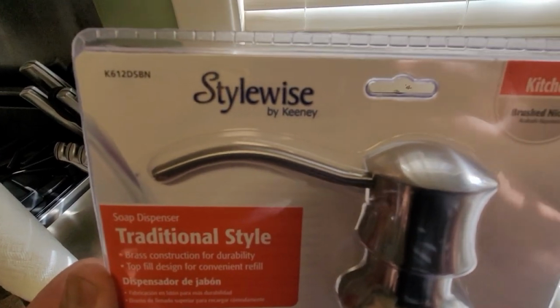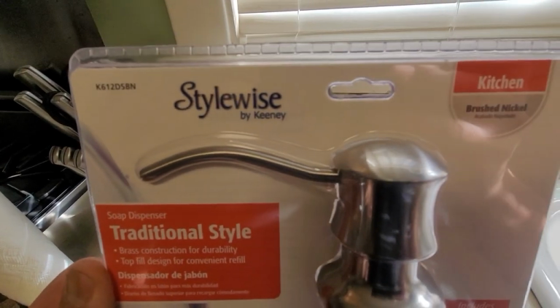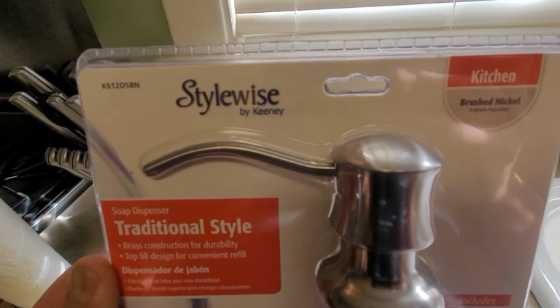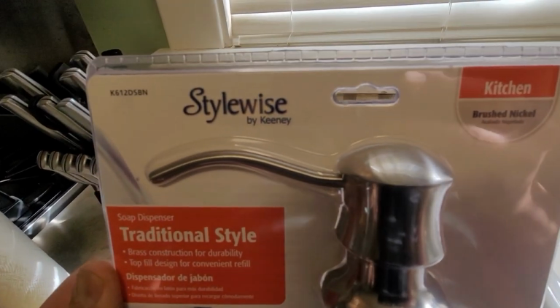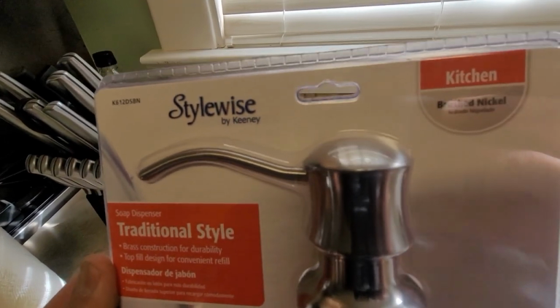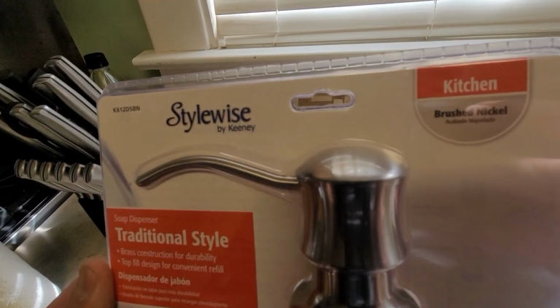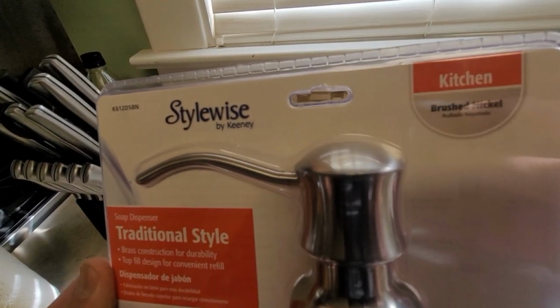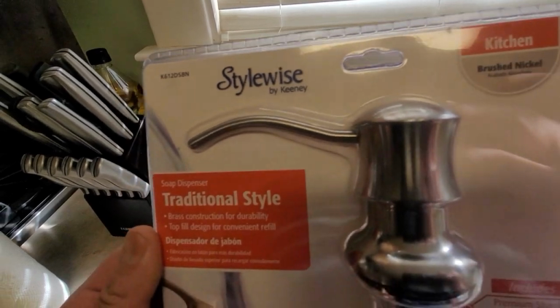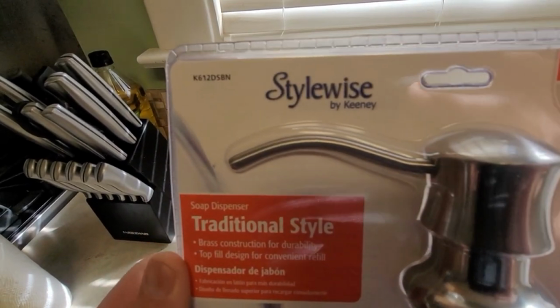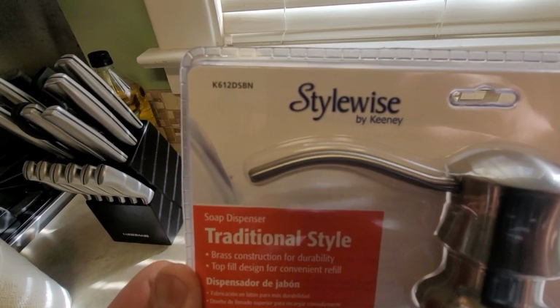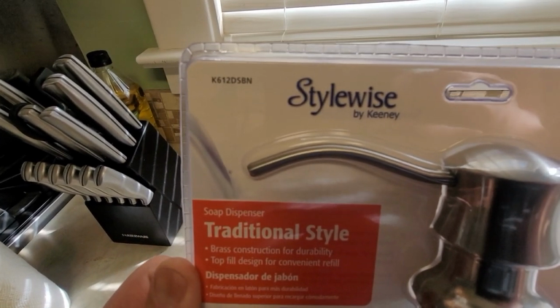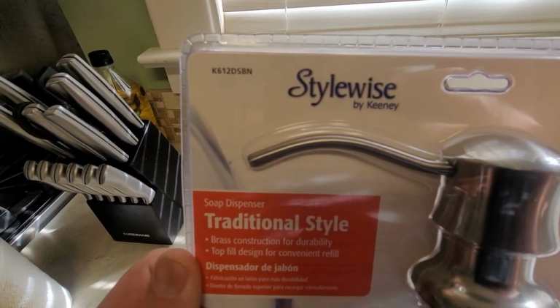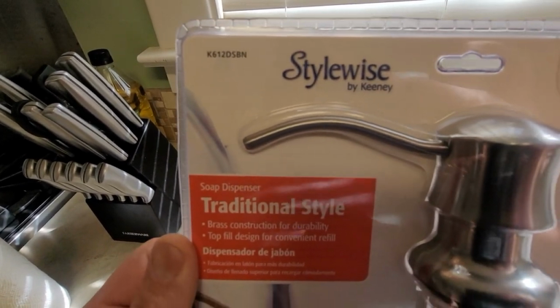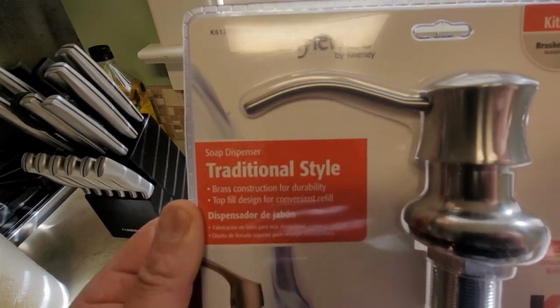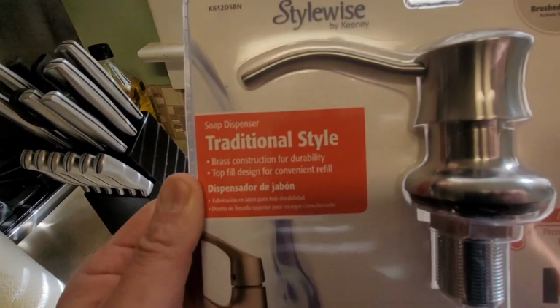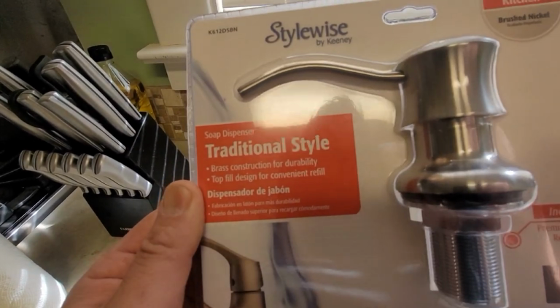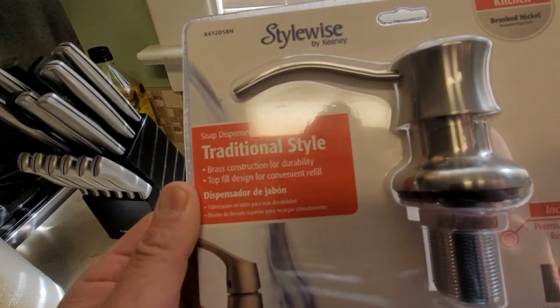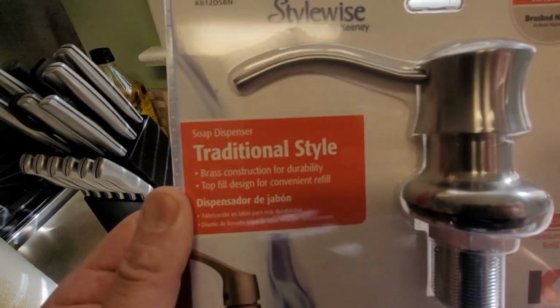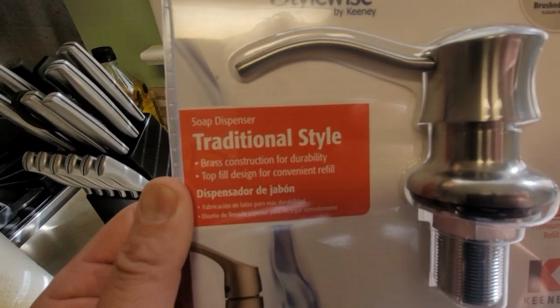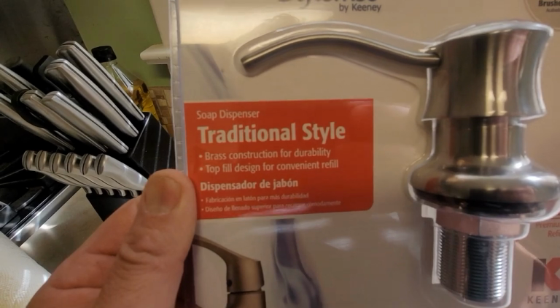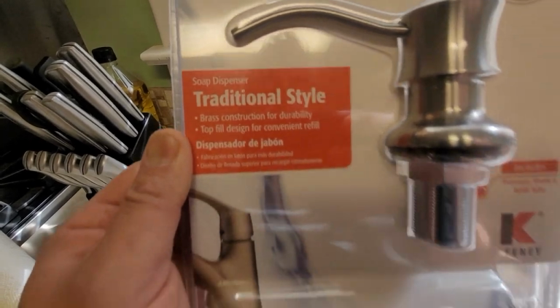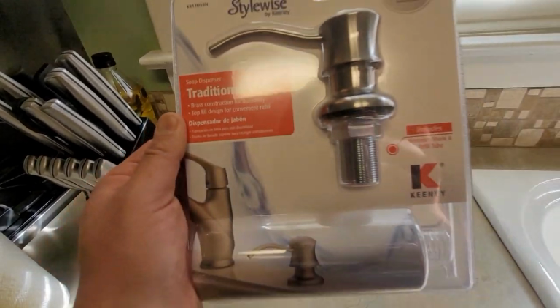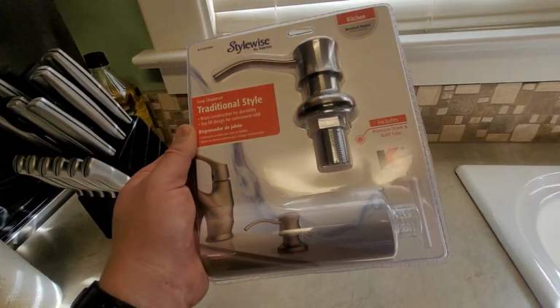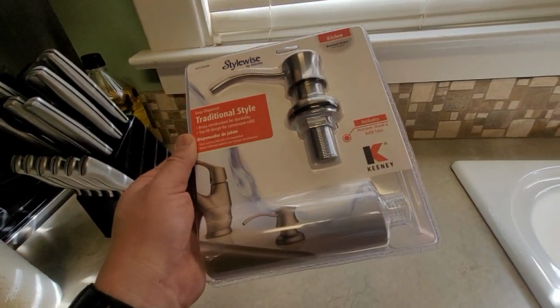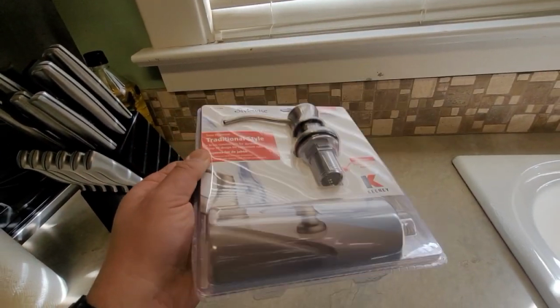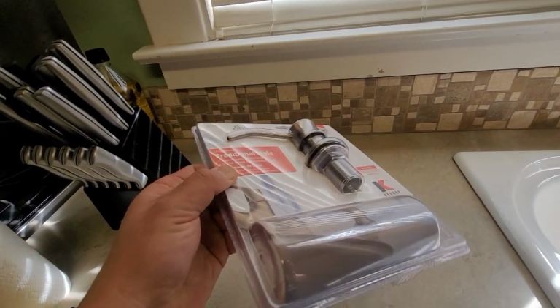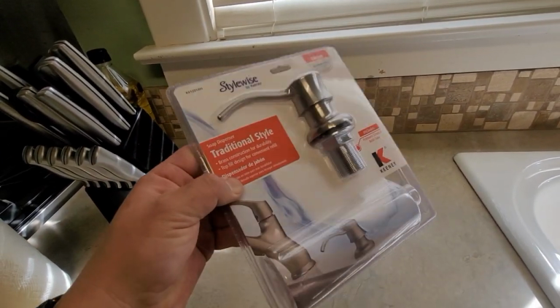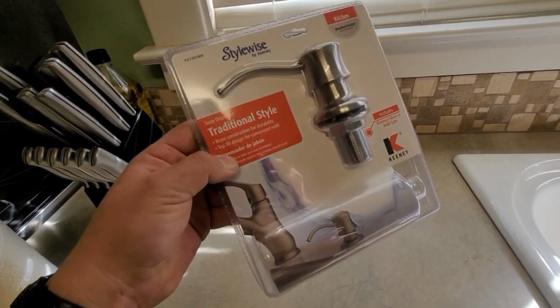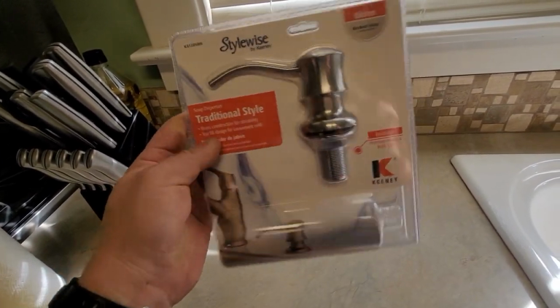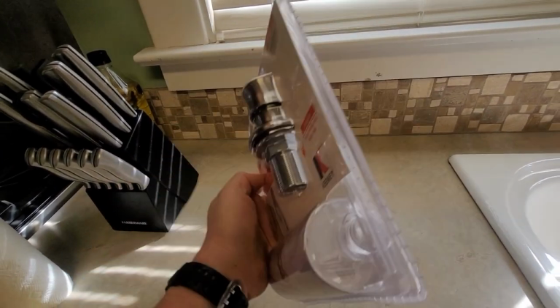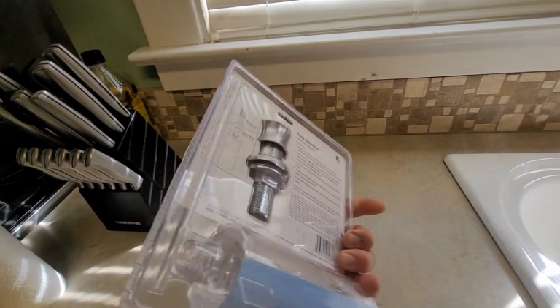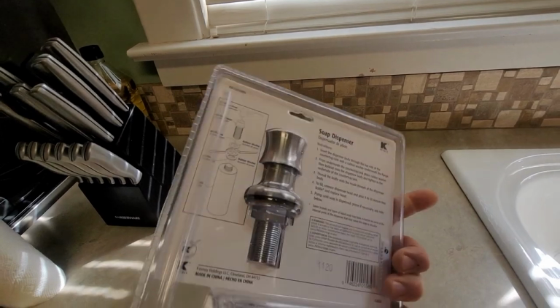Here is the one from StyleWise. This one I bought at Lowe's Home Improvement, and I'm going to leave you the link so you can actually buy it as well. You have it in different finishes: brushed nickel, chrome, oil rub bronze, and different styles.